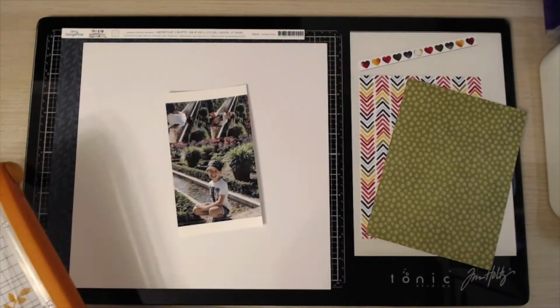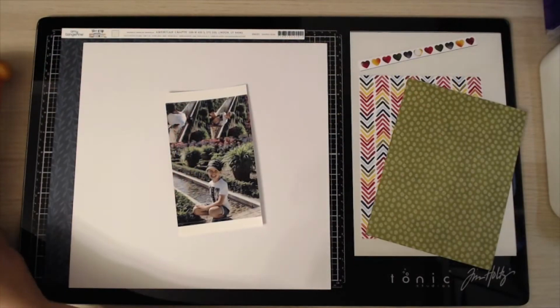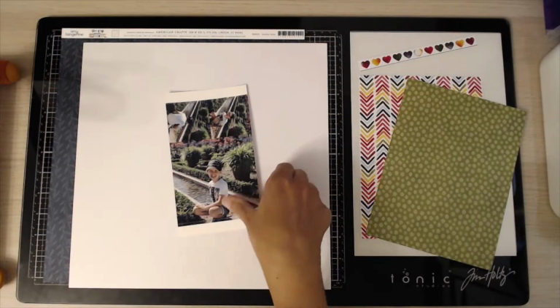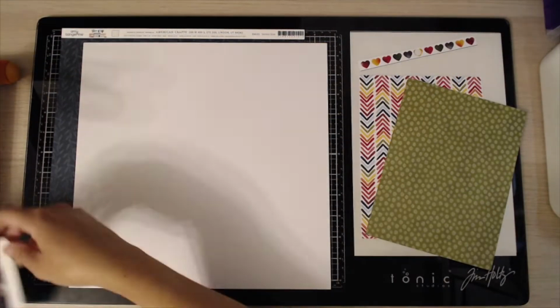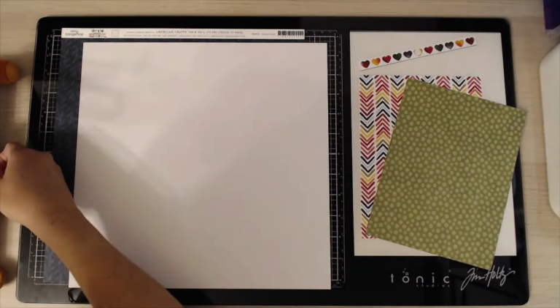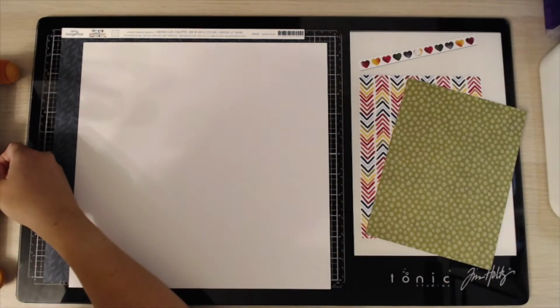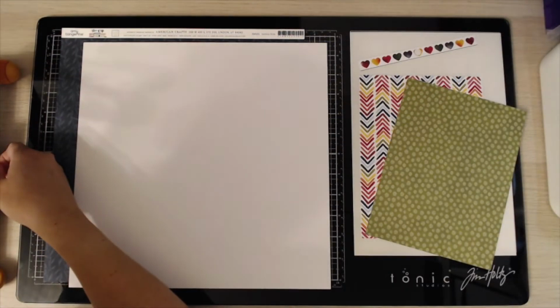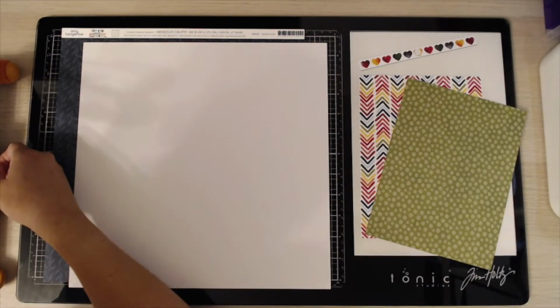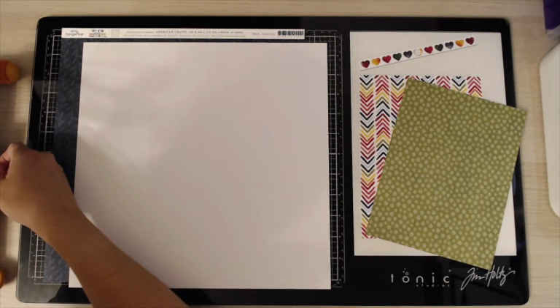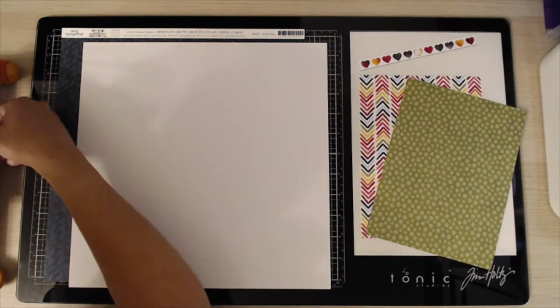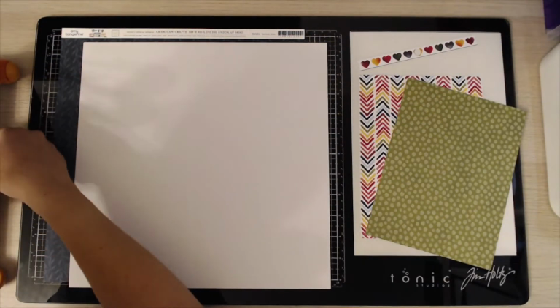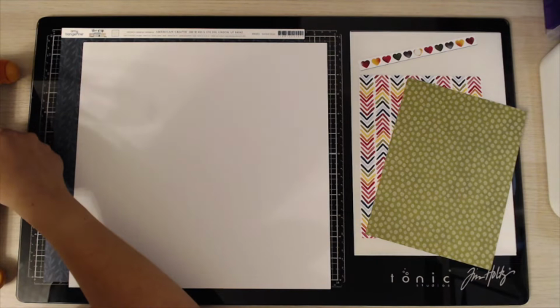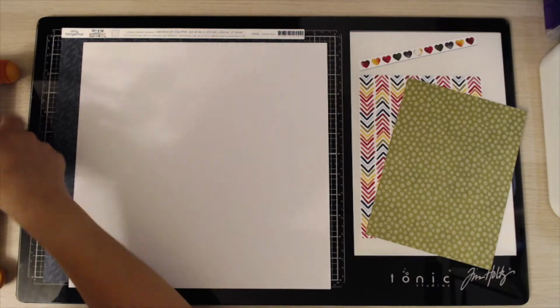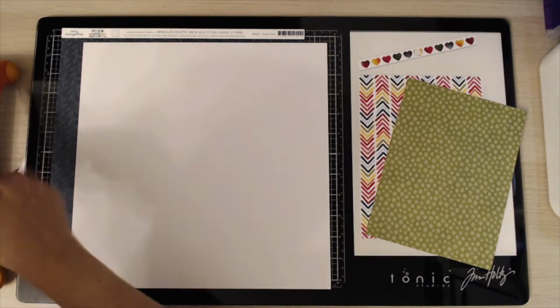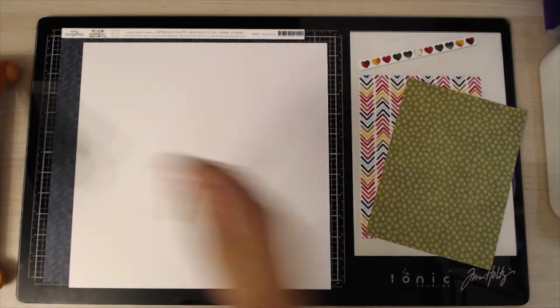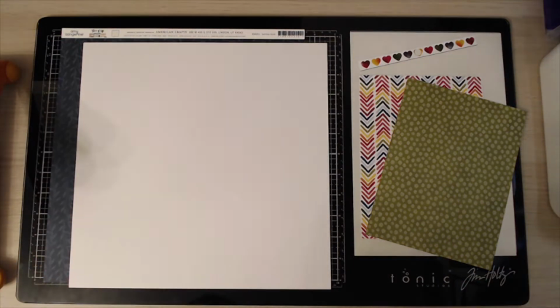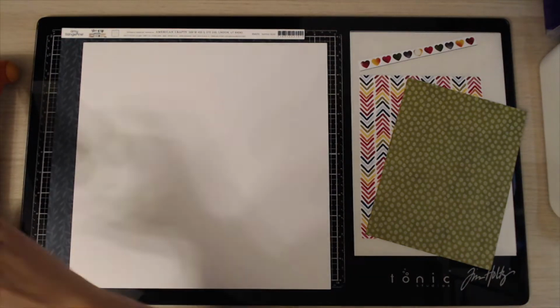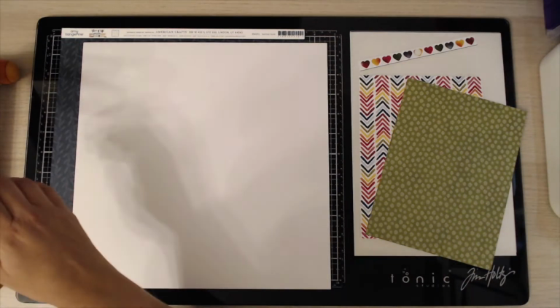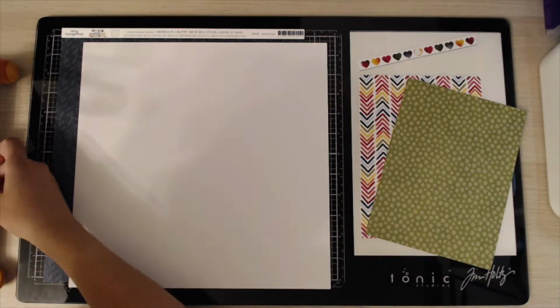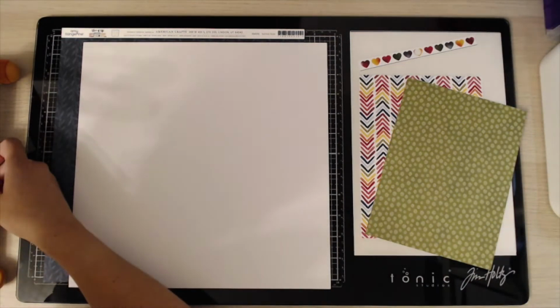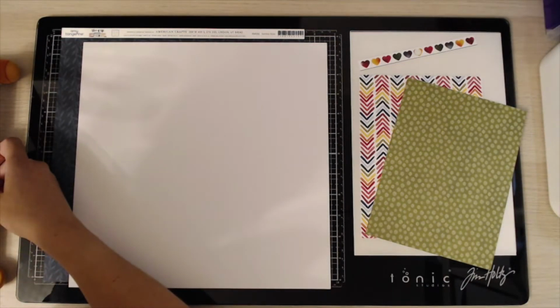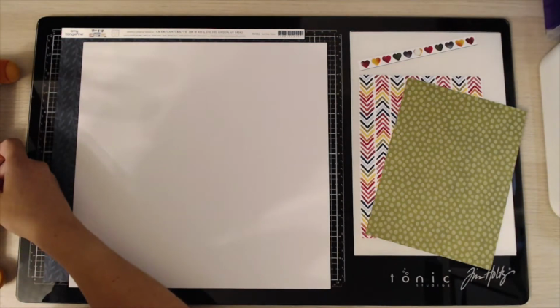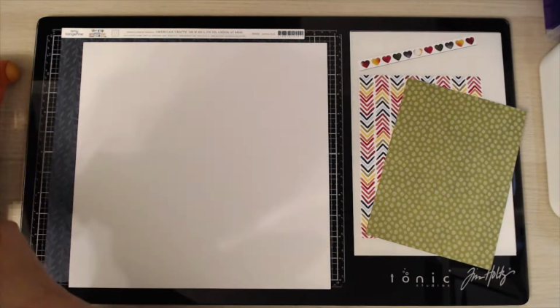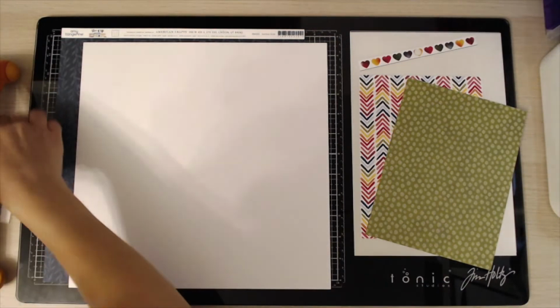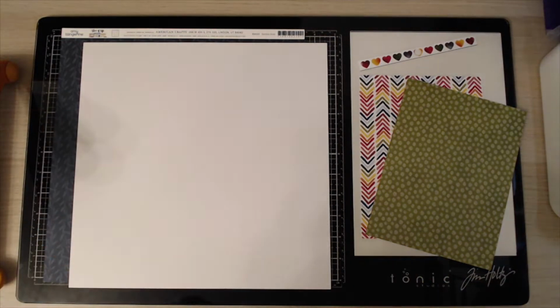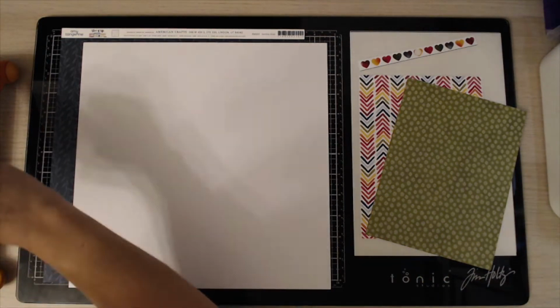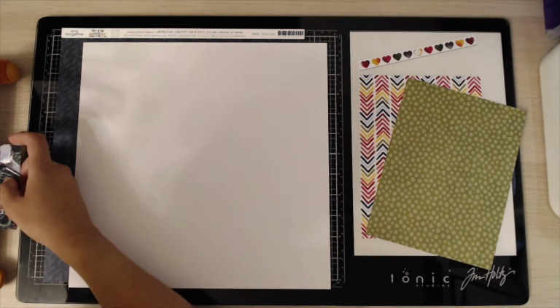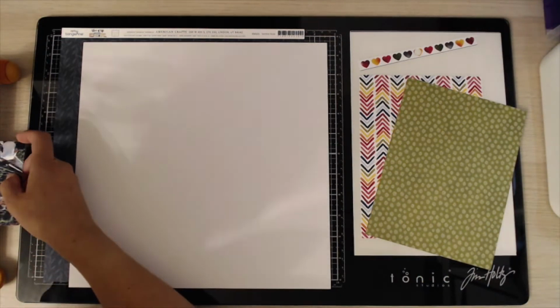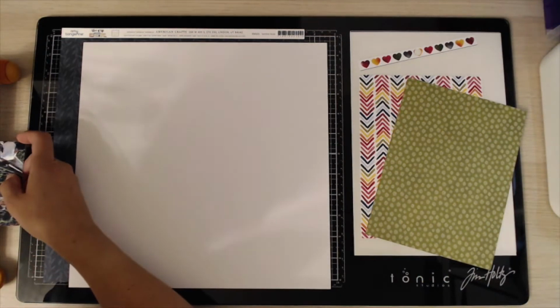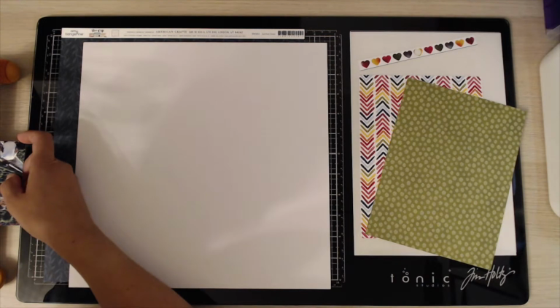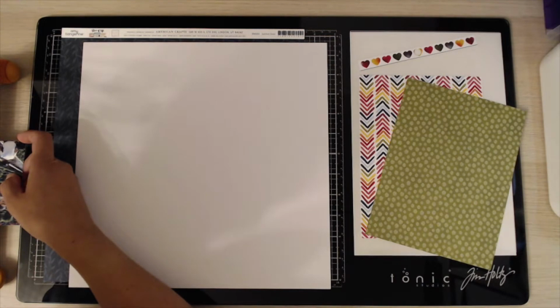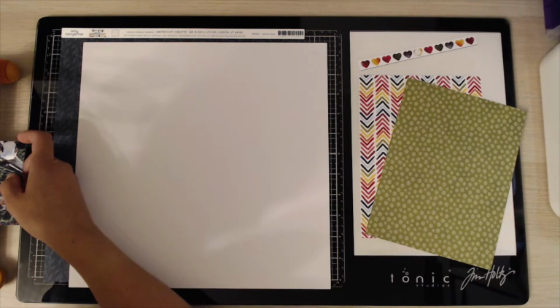Hi everybody, it's Marie from Pear Tree Paper Crafts and welcome back to my channel. I'm back today with a 12 by 12 process video for you for Lottie Loves Paper, so this just classes as an advertisement.